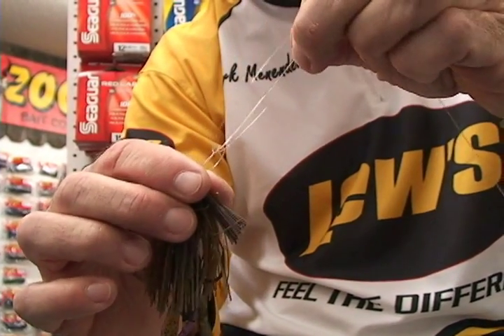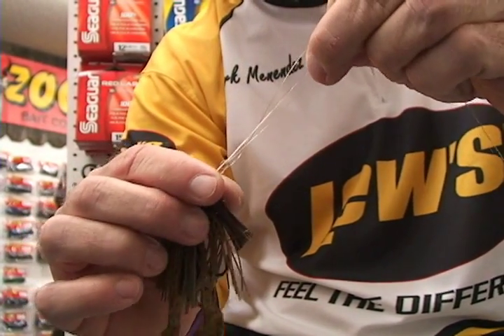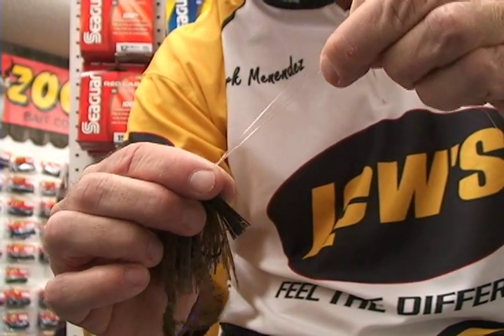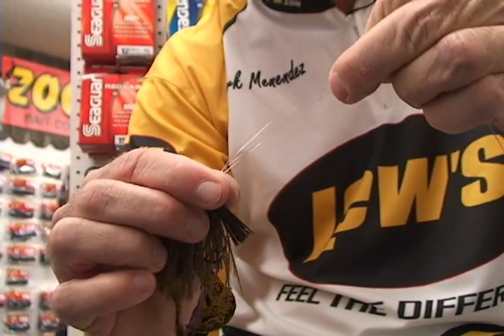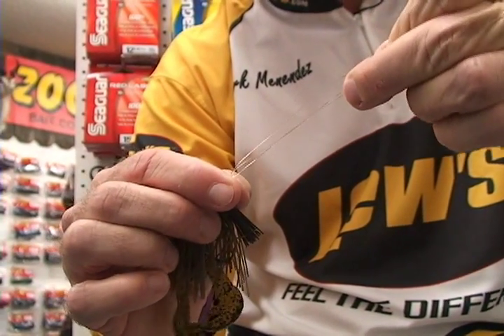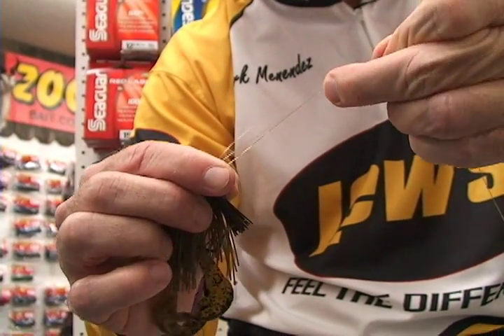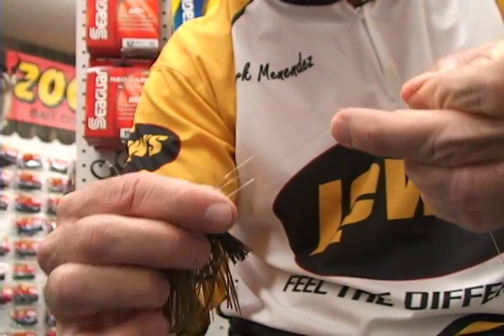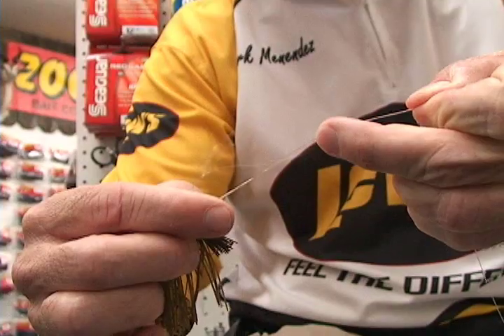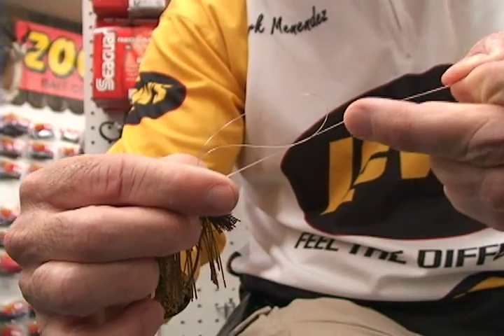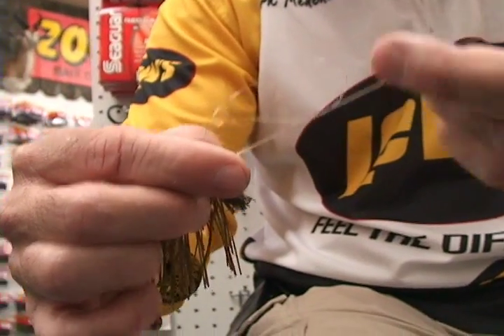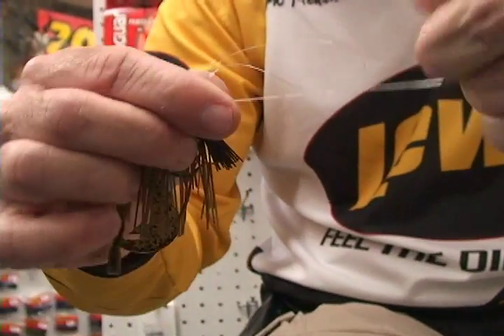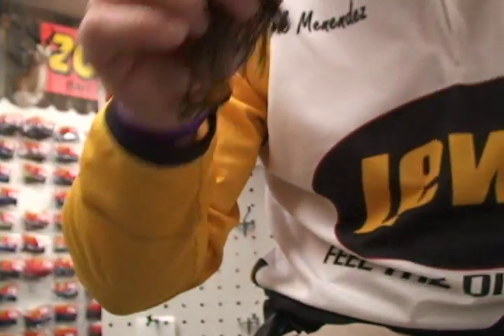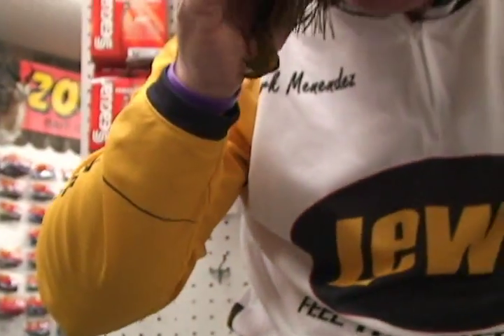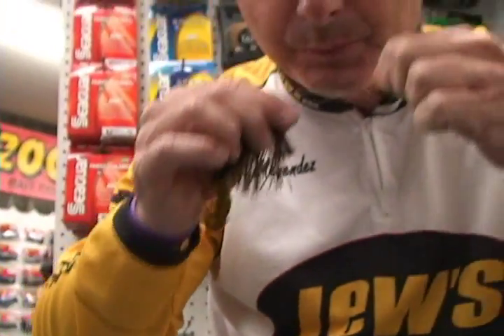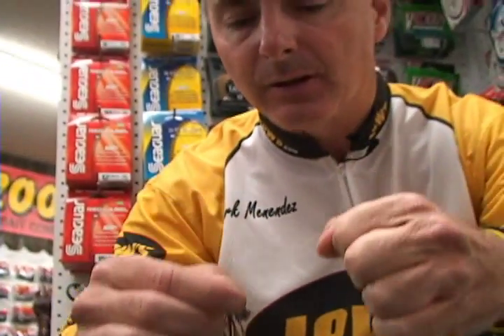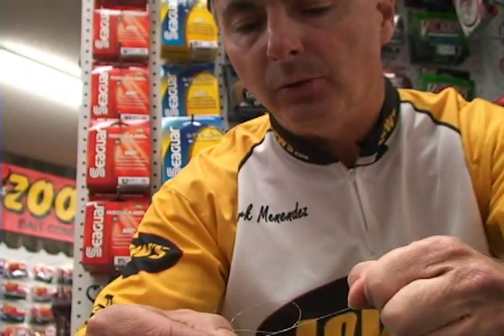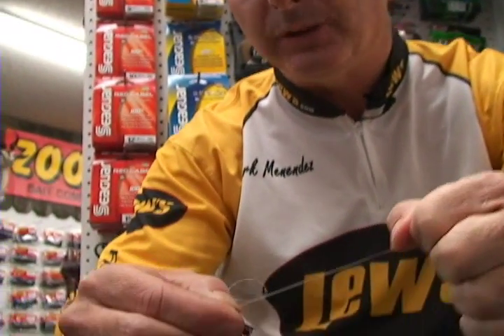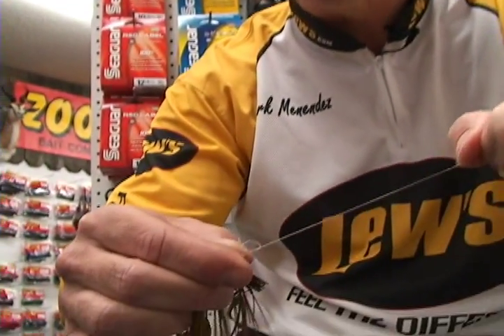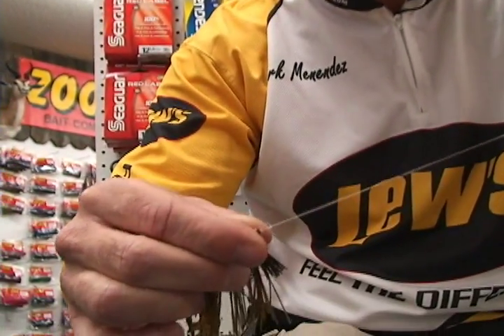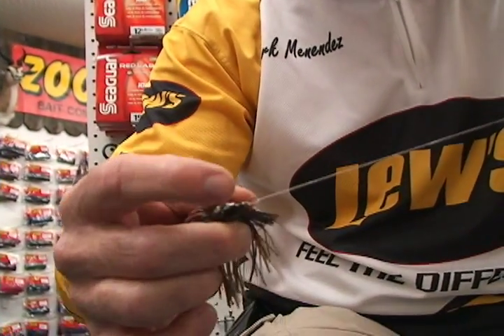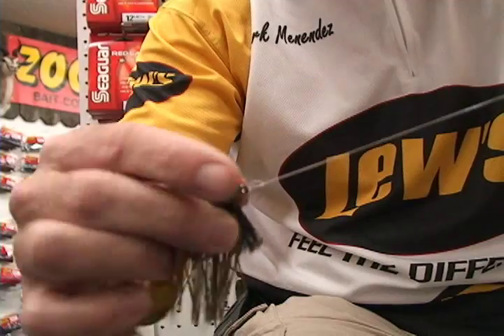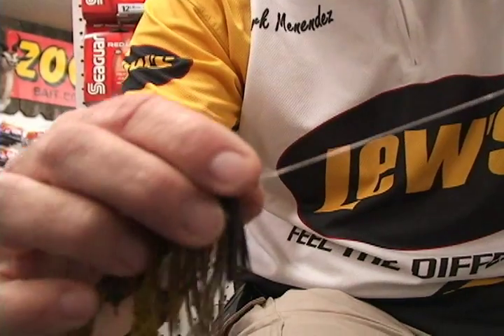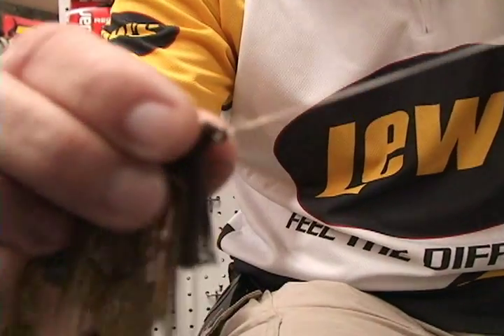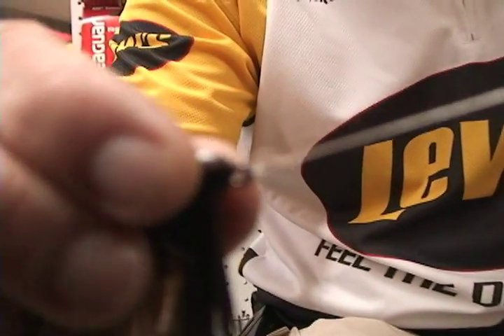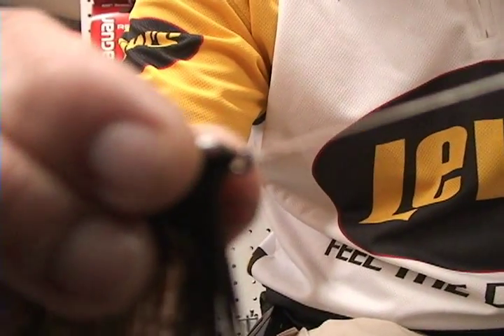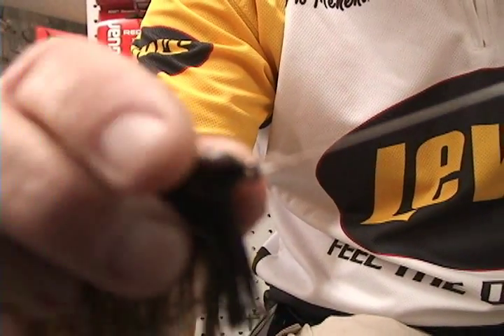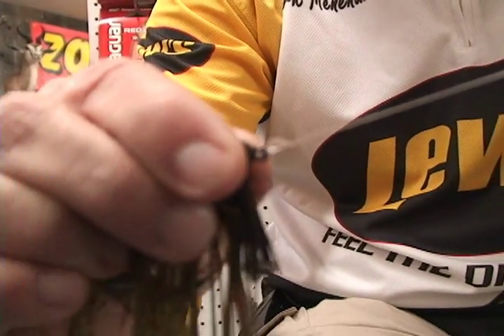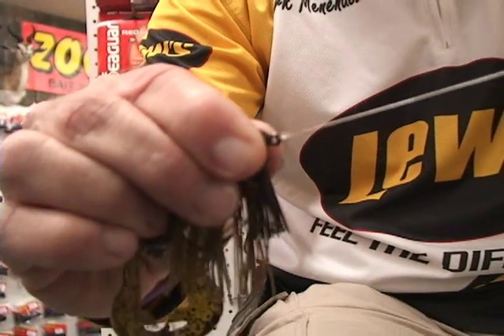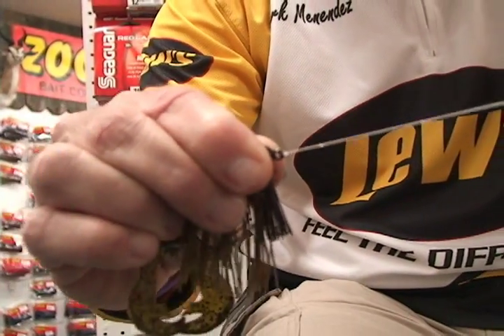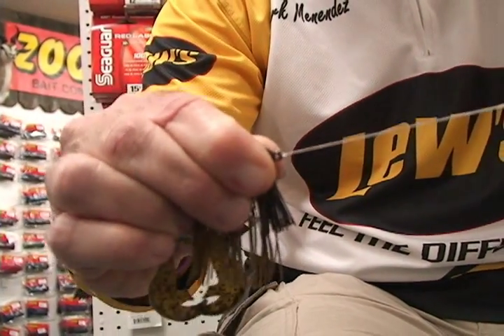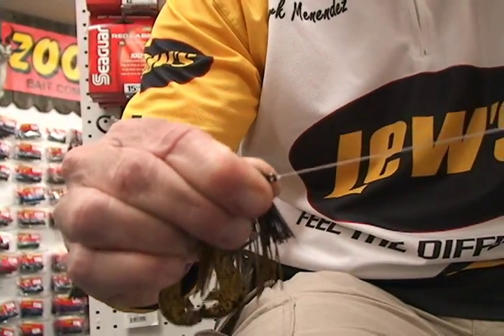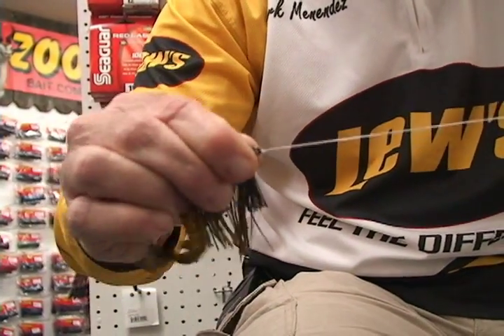Sliding everything down, keeping that opening on the top of your knot, pull both lines down, keeping that little loop on top of the knot ties the perfect Palomar.